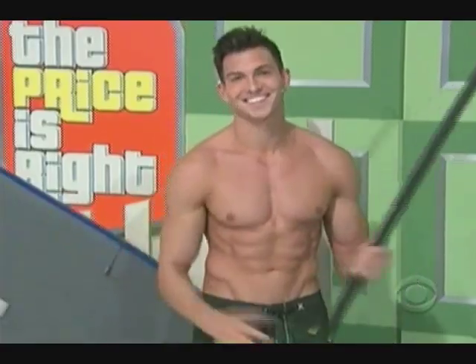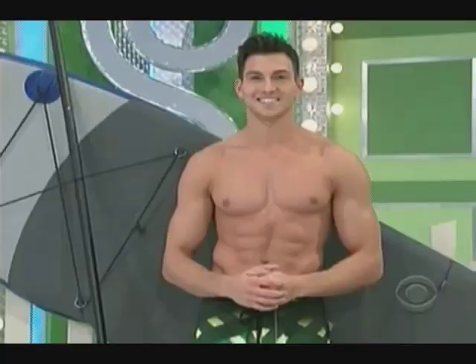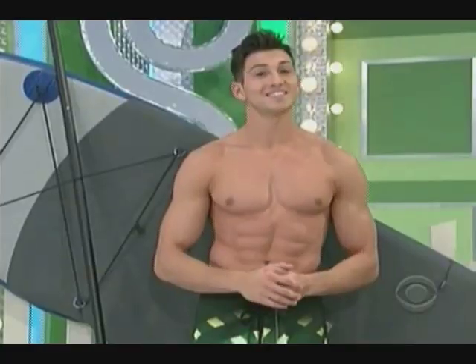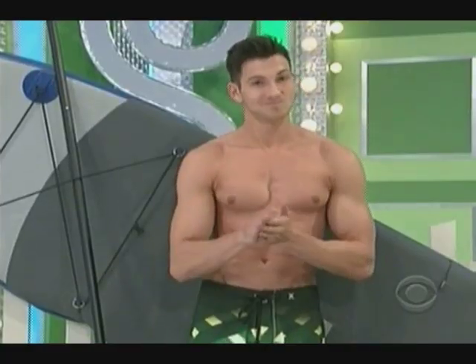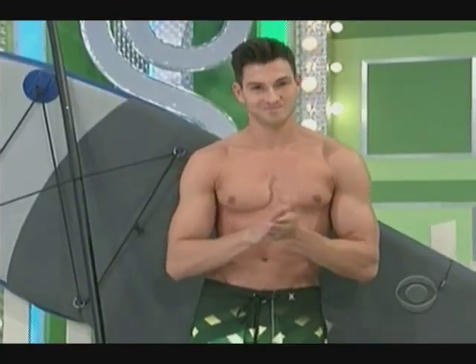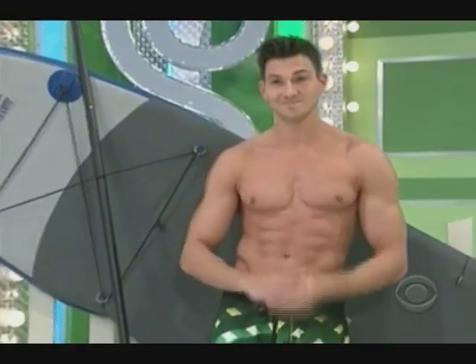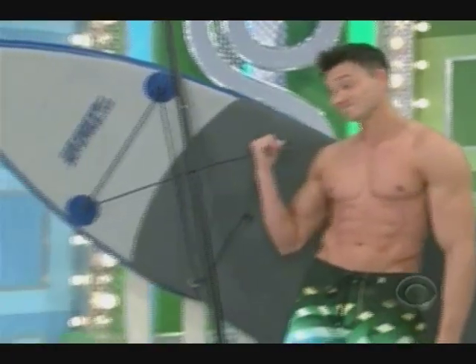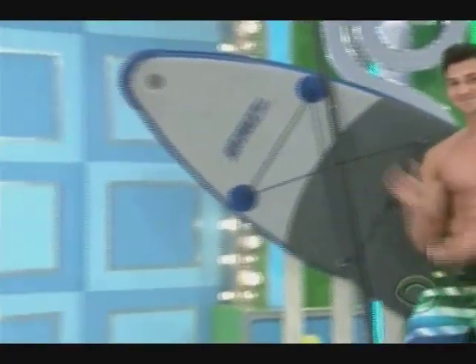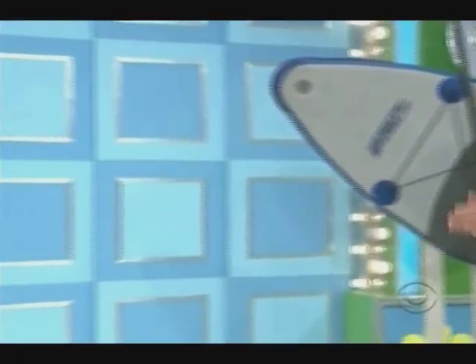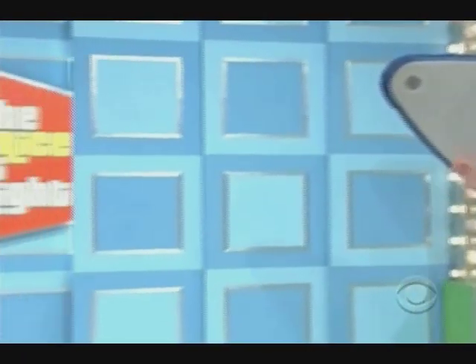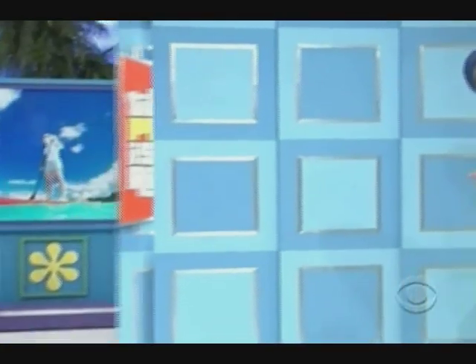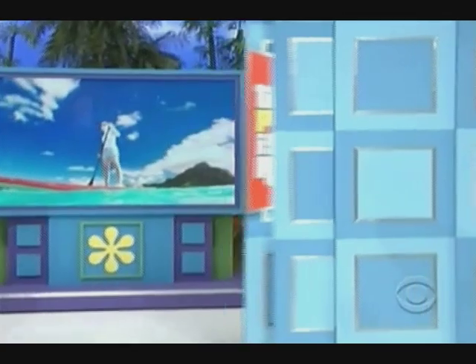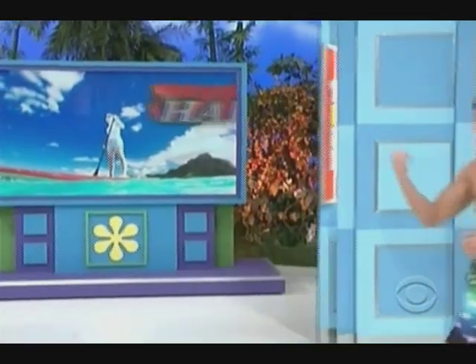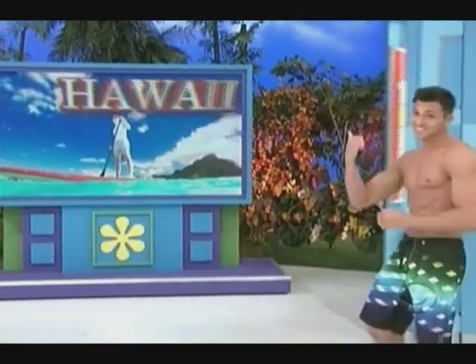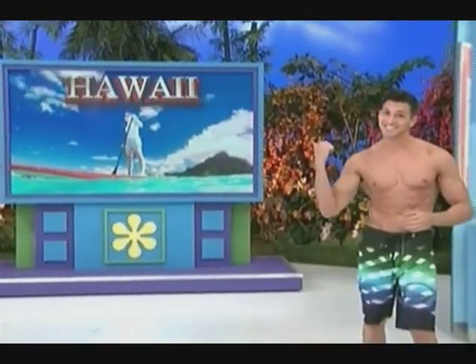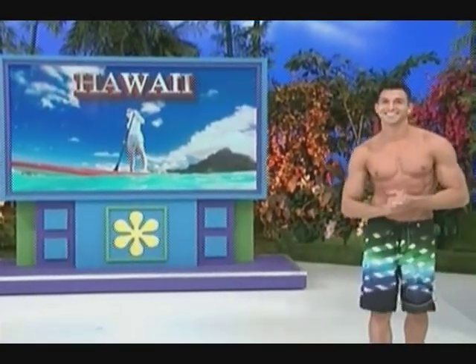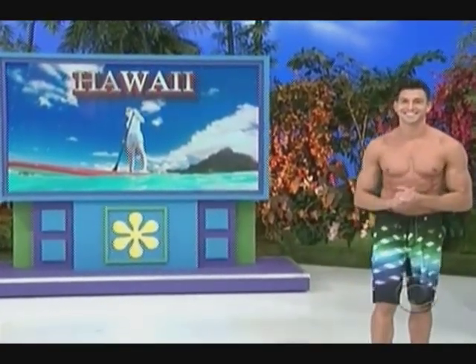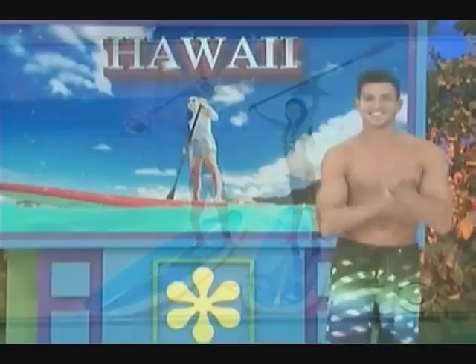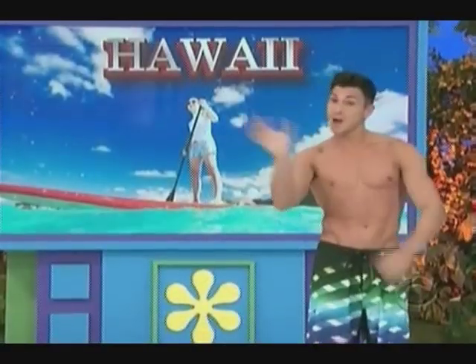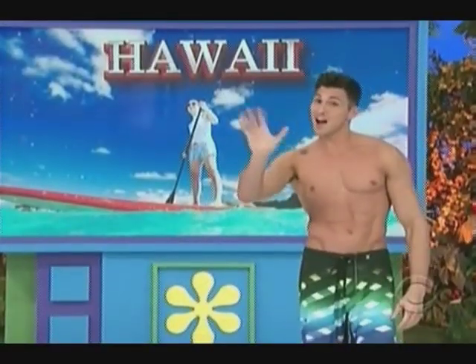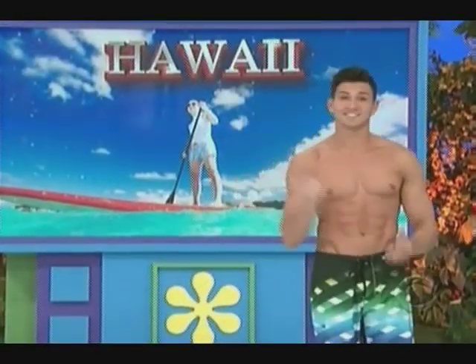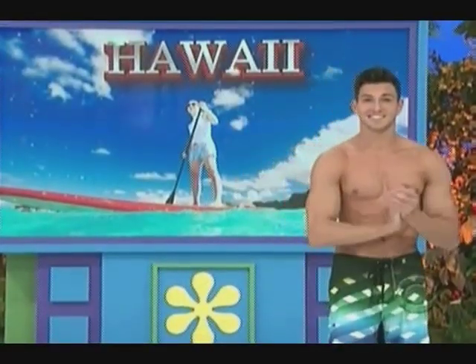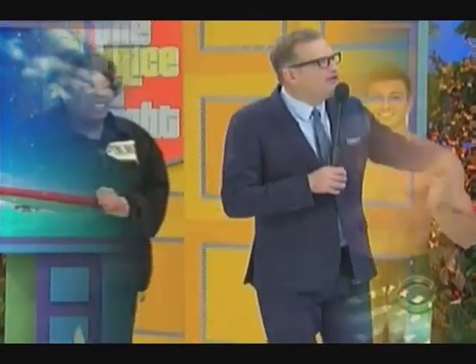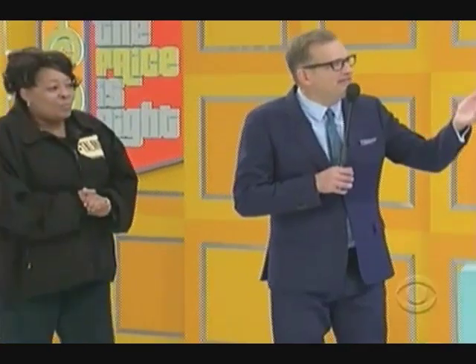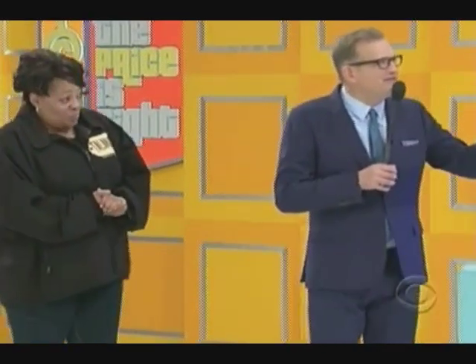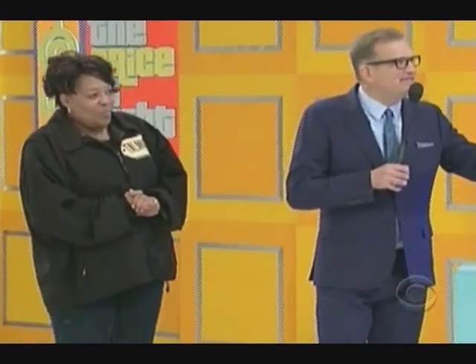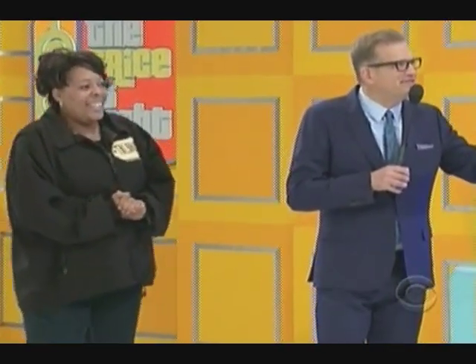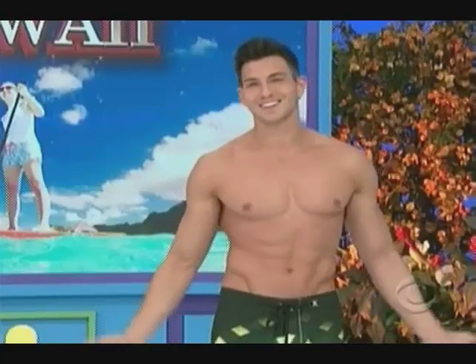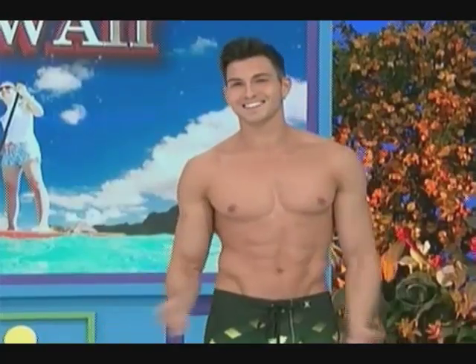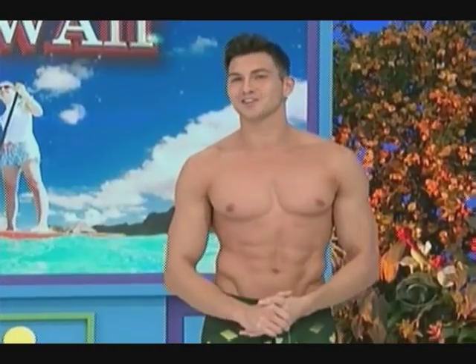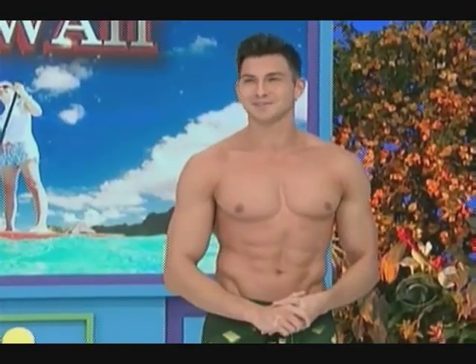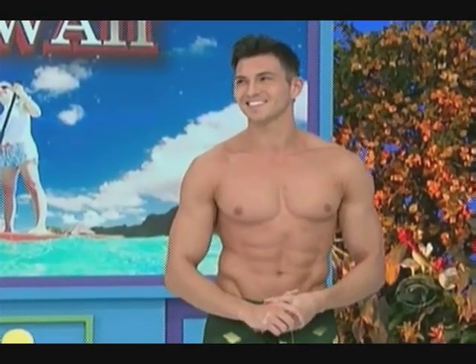Brandon, we want you to put that paddleboard to the test on your vacation in Hawaii. Thank you, Rob. What do you got, like 5% body fat, 6%? Yeah, on a good day, maybe. No.